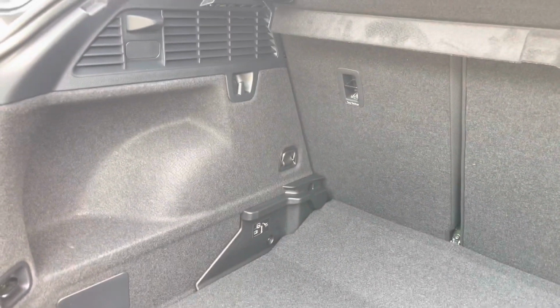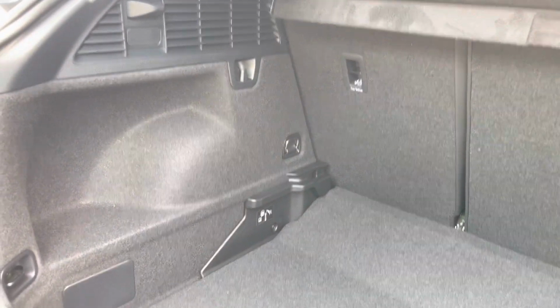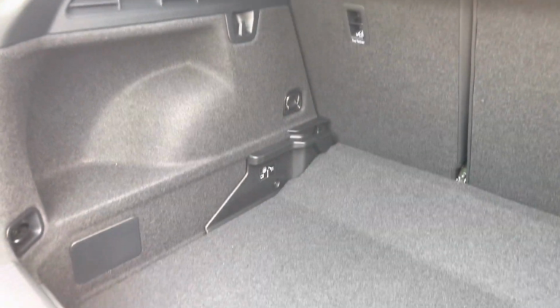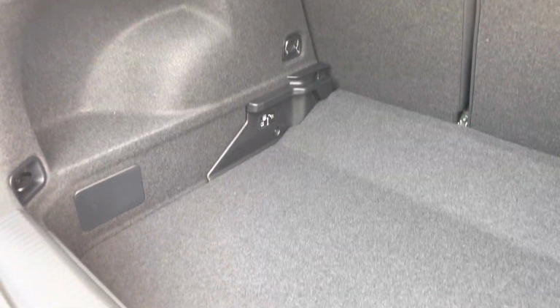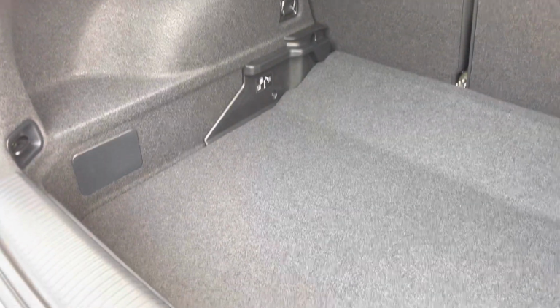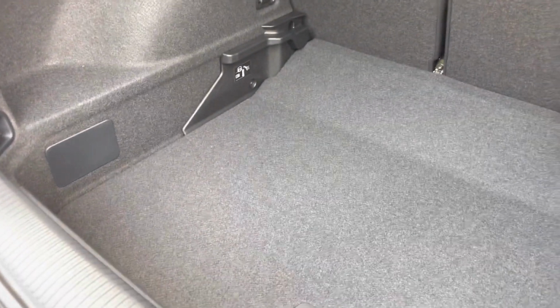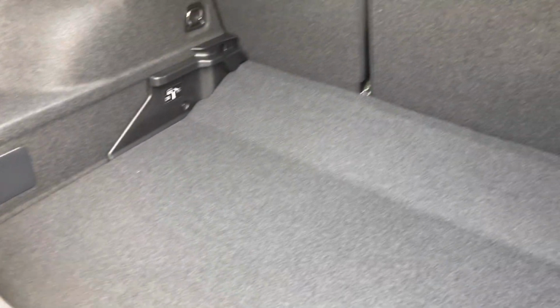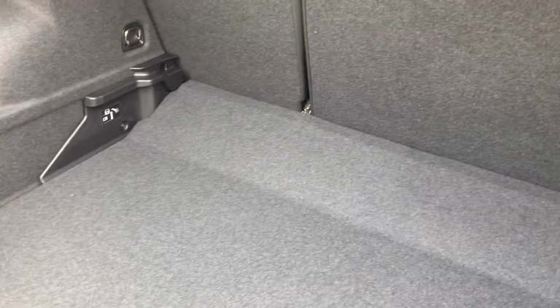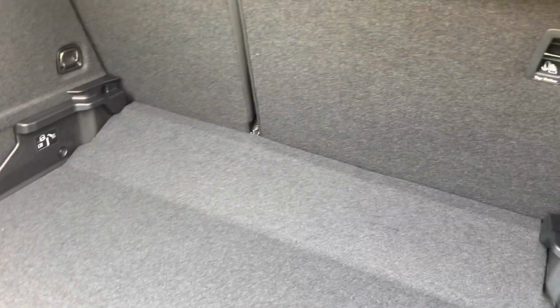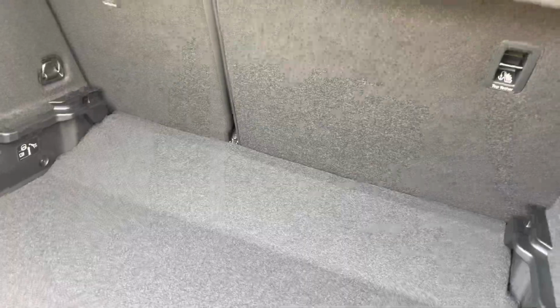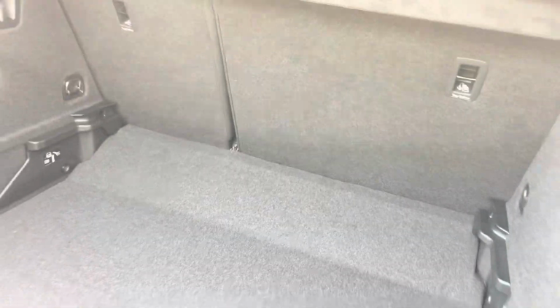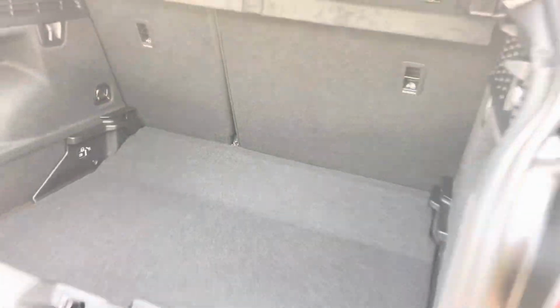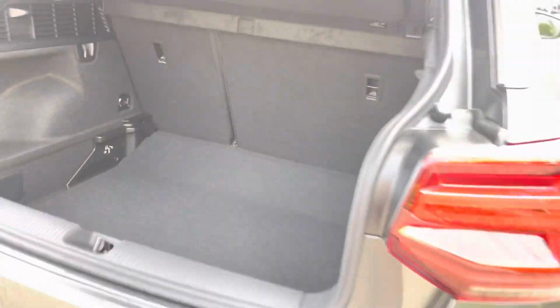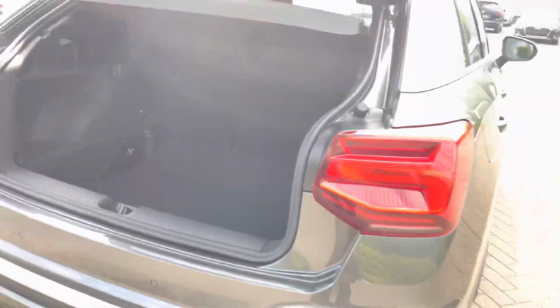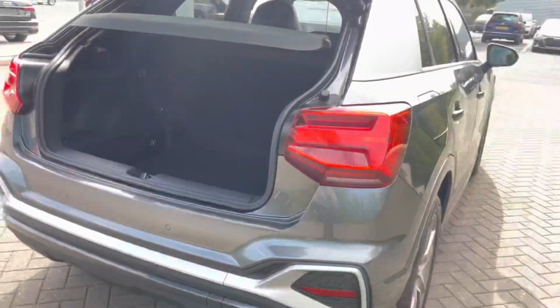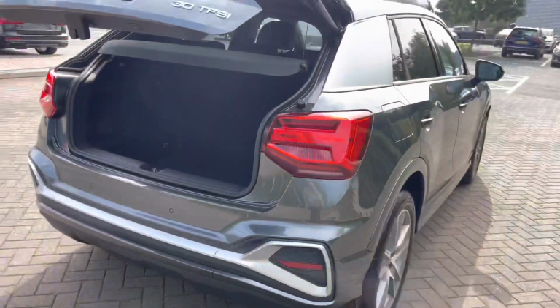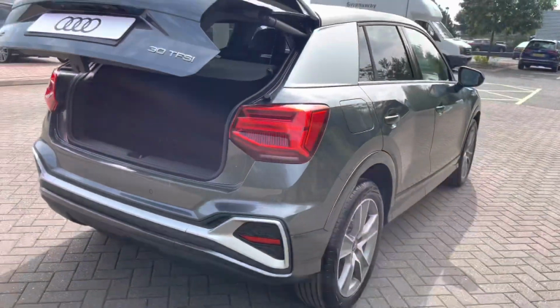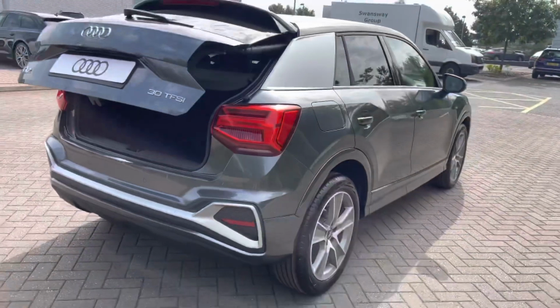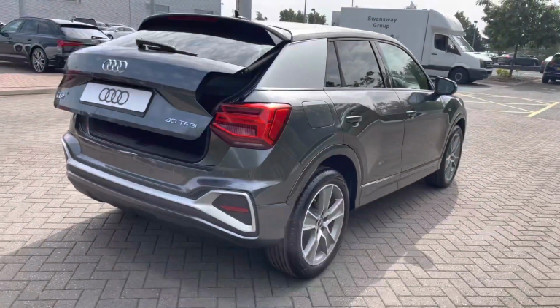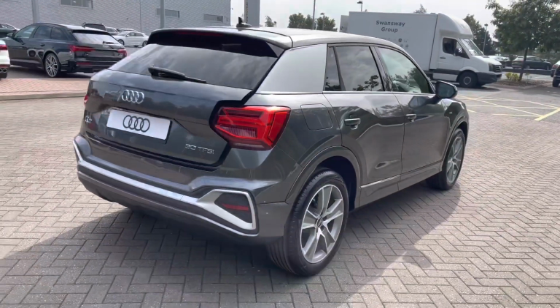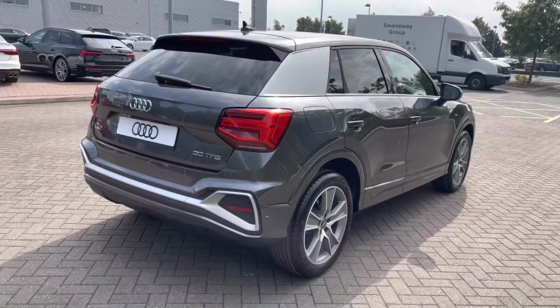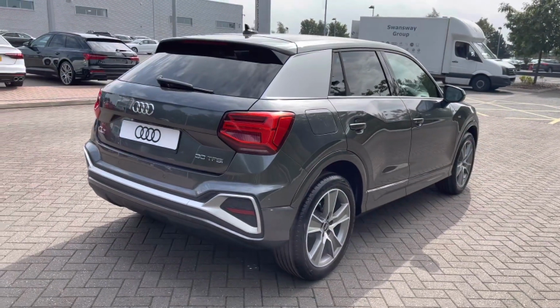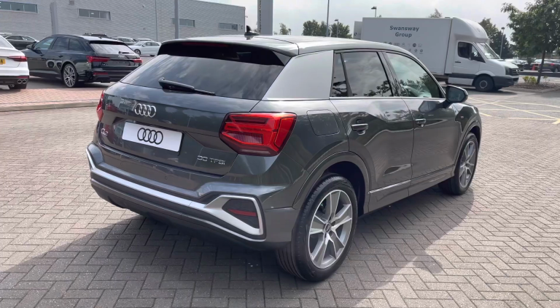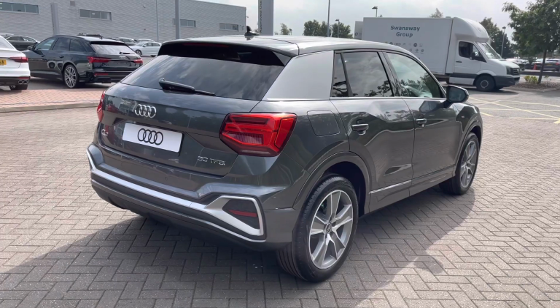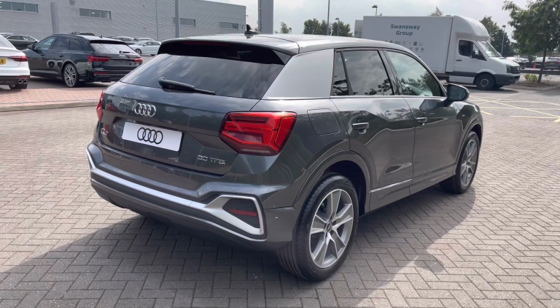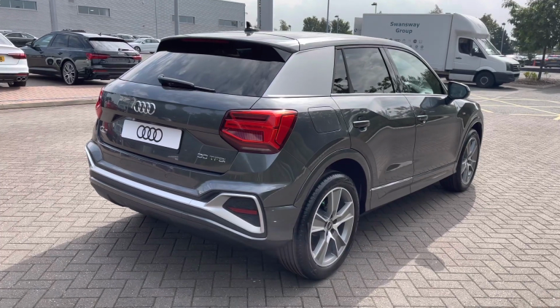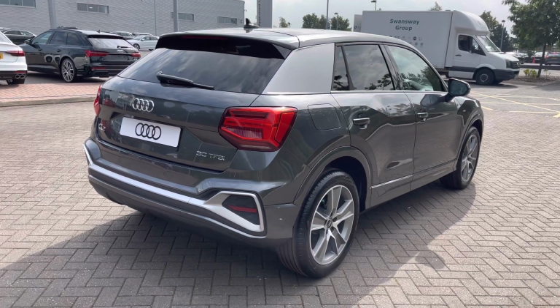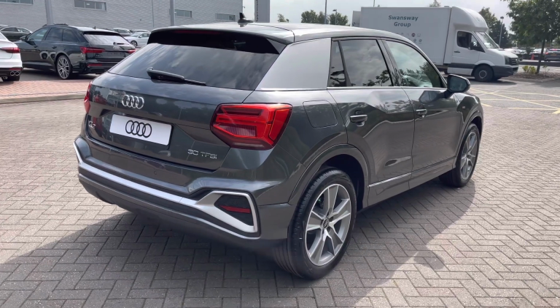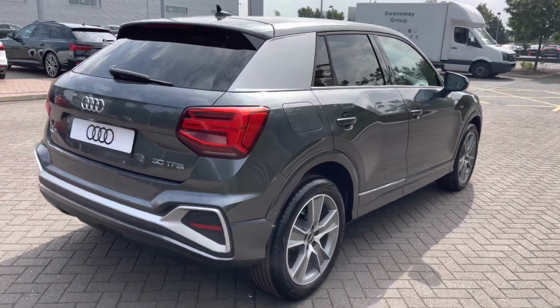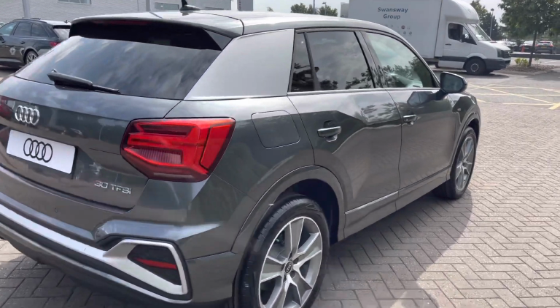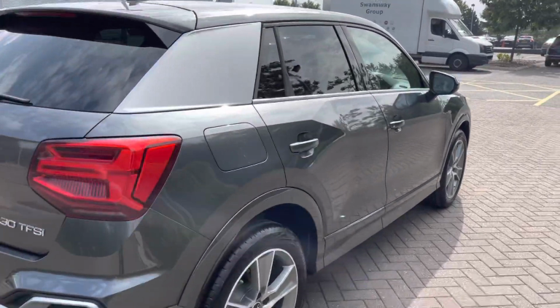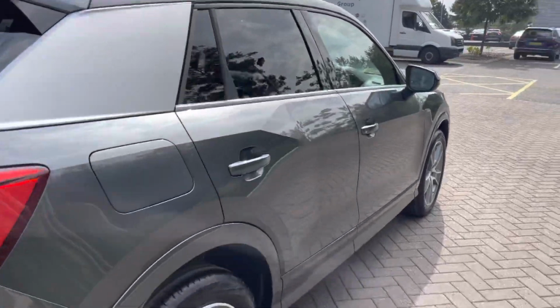There is plenty of room for multiple shopping bags, a few small suitcases, and even a set of golf clubs. The boot lid will also close automatically due to the power-operated tailgate.